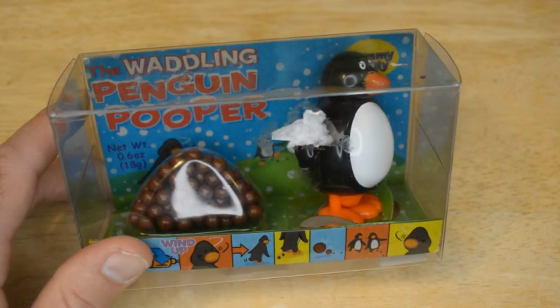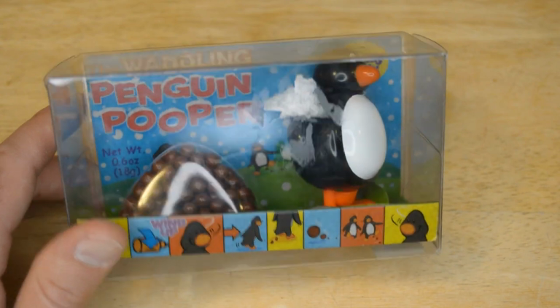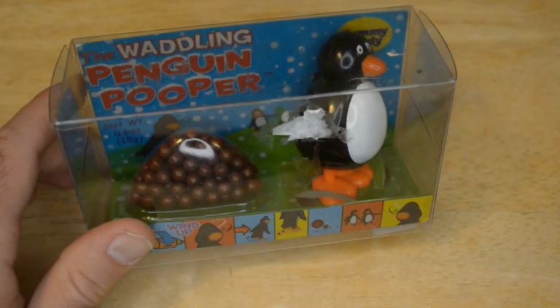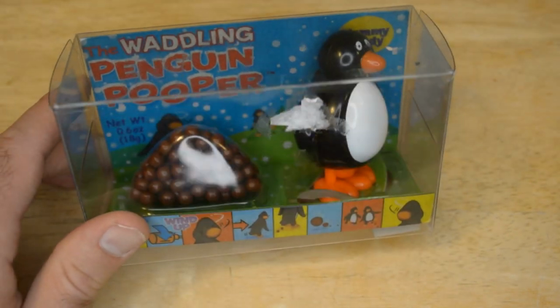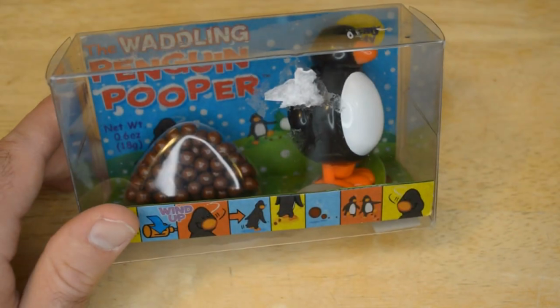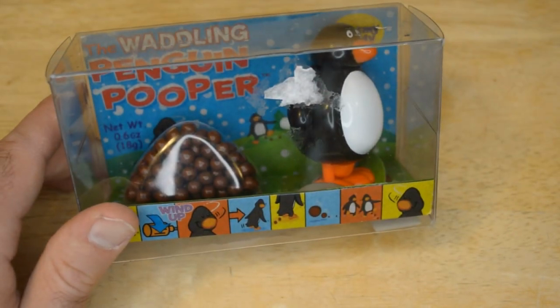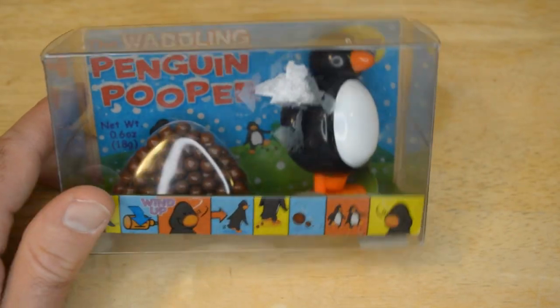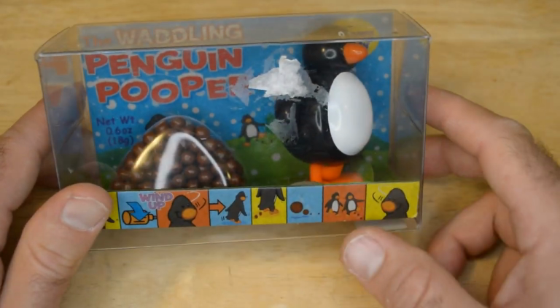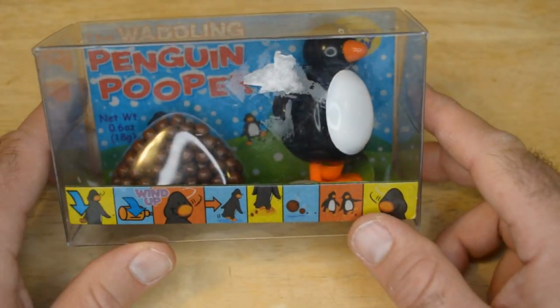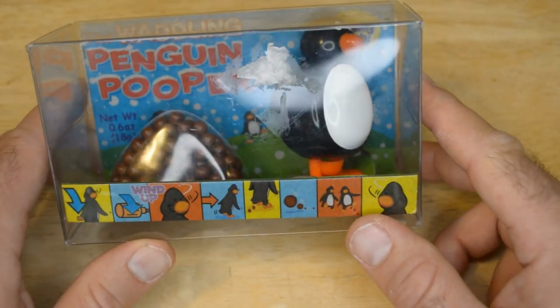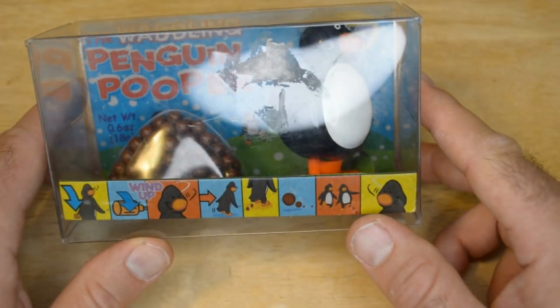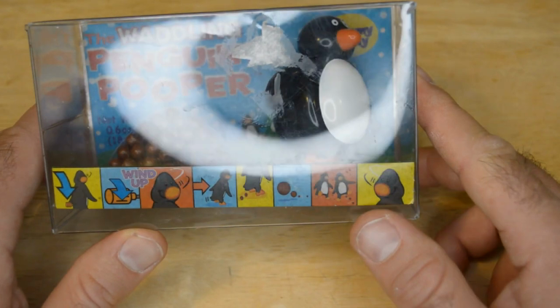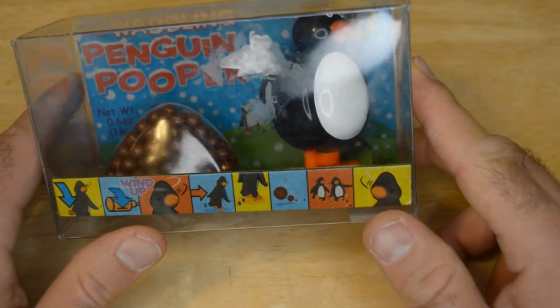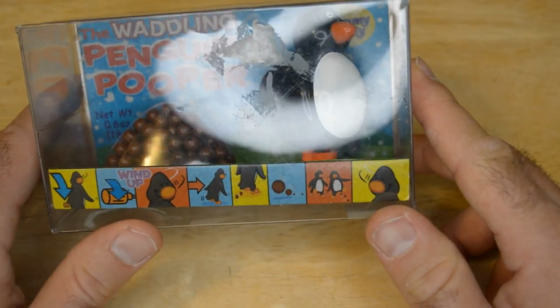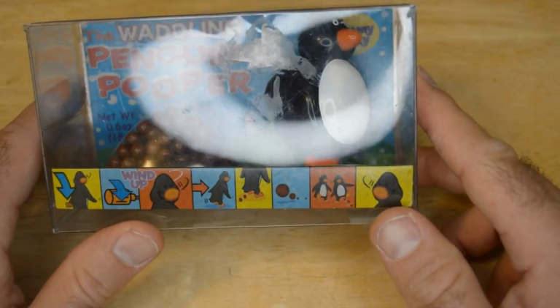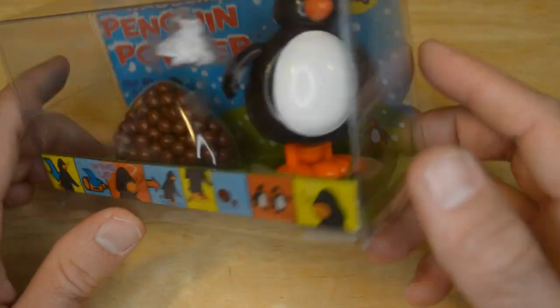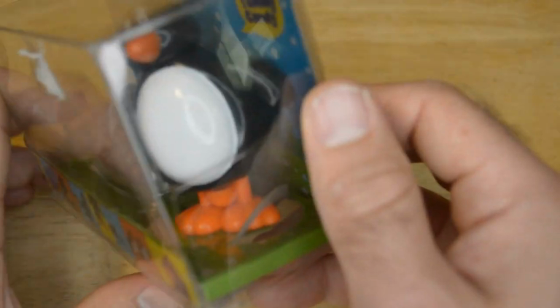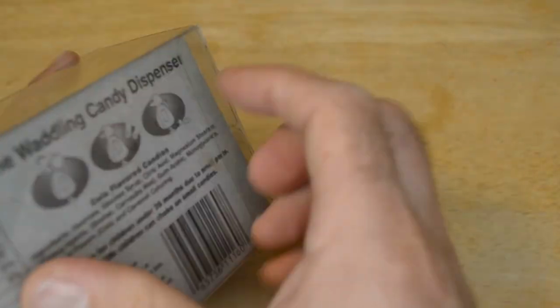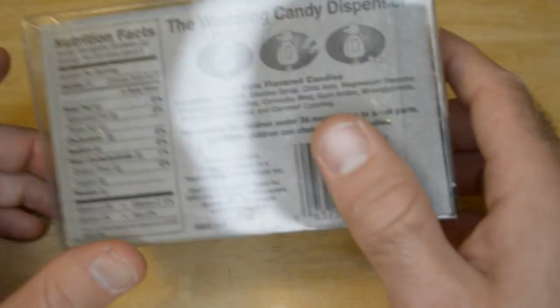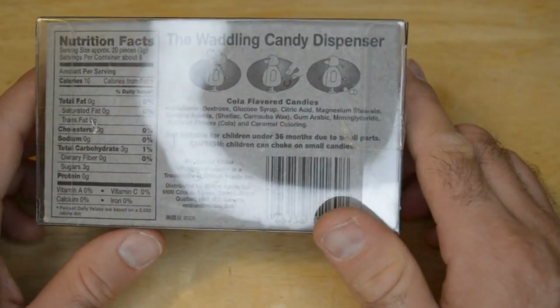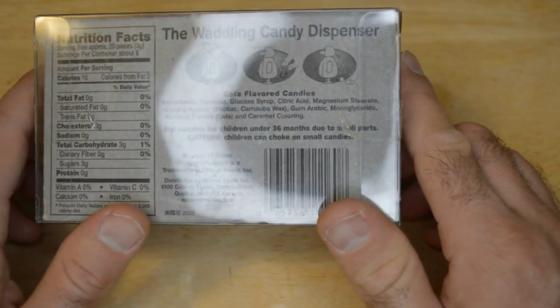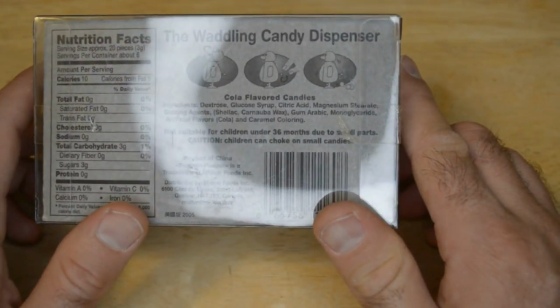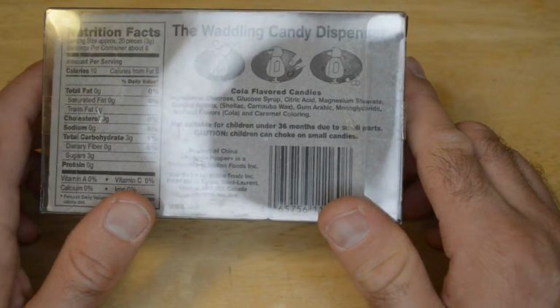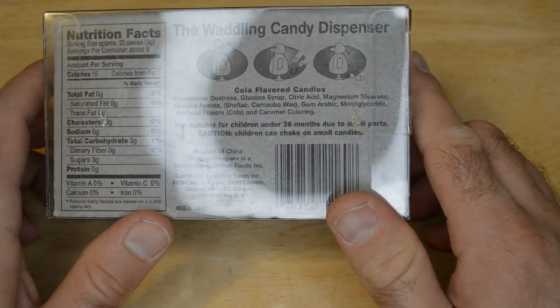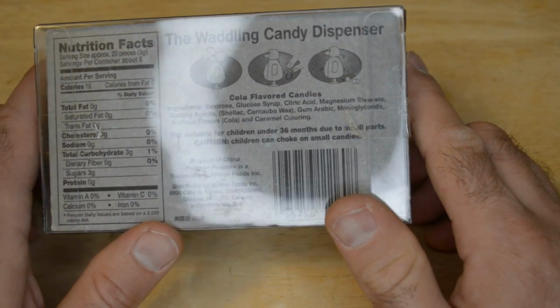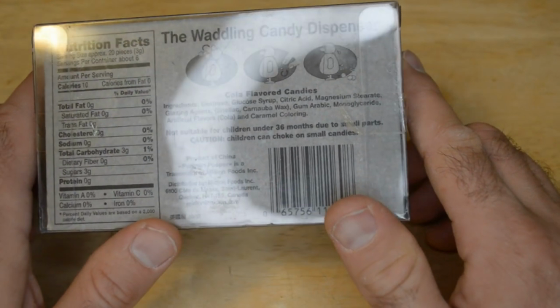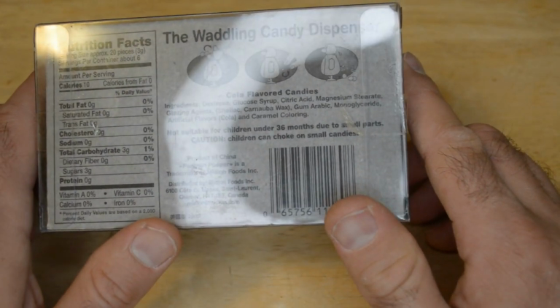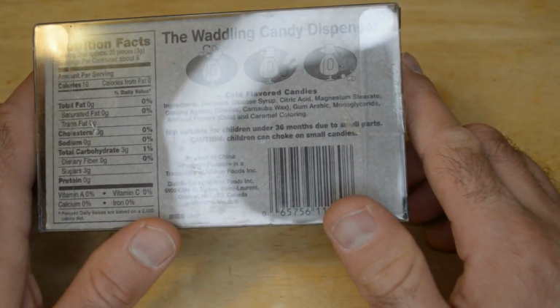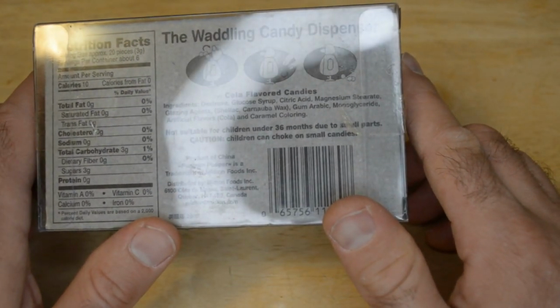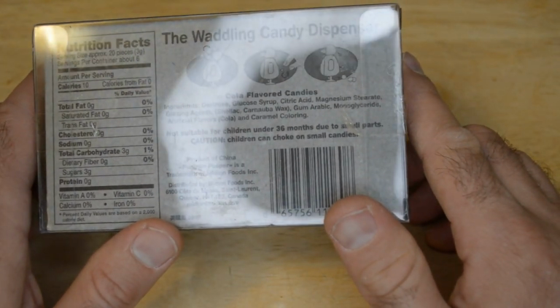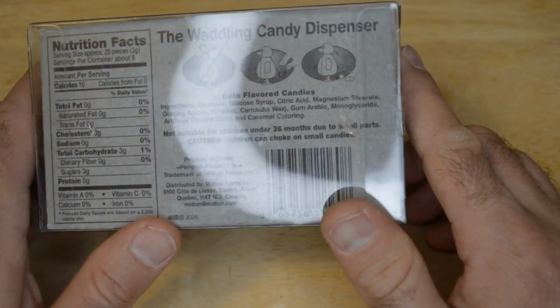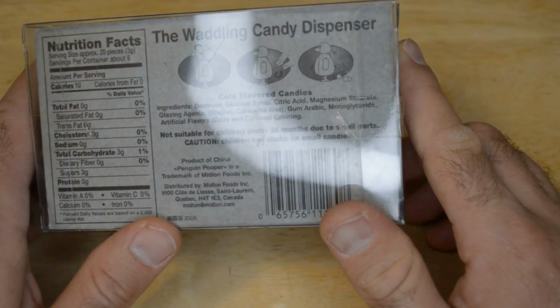It's the Waddling Penguin Pooper — 0.6 ounces it says, wind up, and it poops, I guess. It's by the Waddling Candy Dispenser, or that's the name of it — Waddling Candy Dispenser, cola-flavored candy.